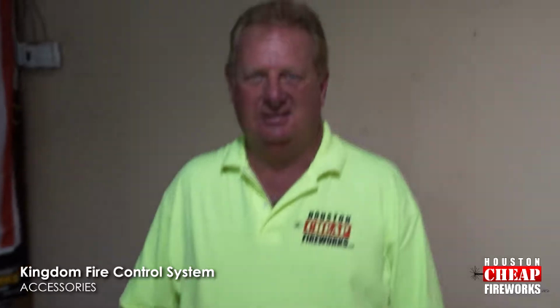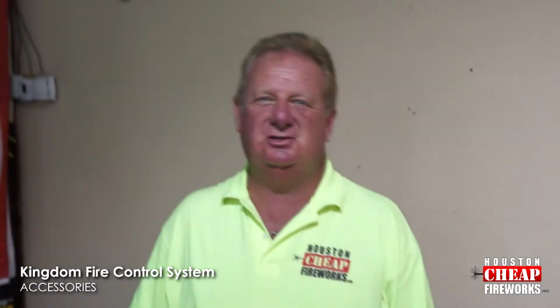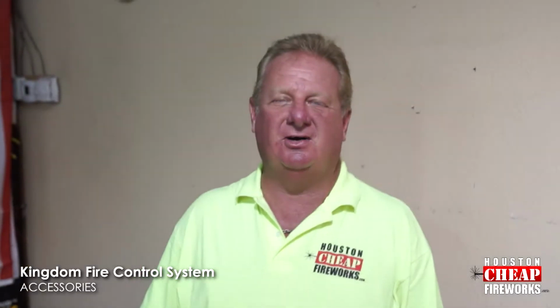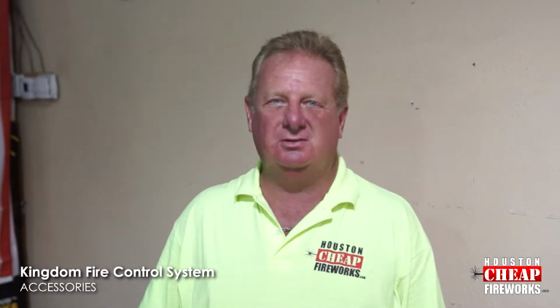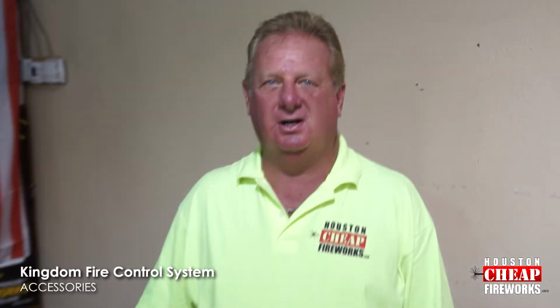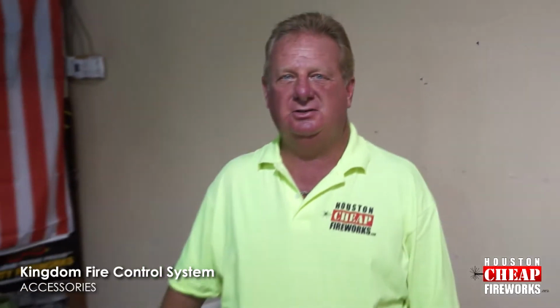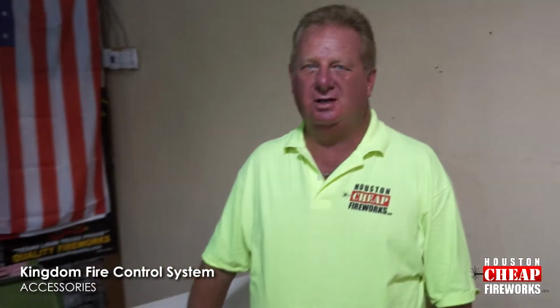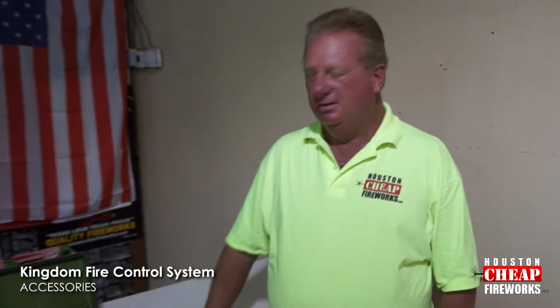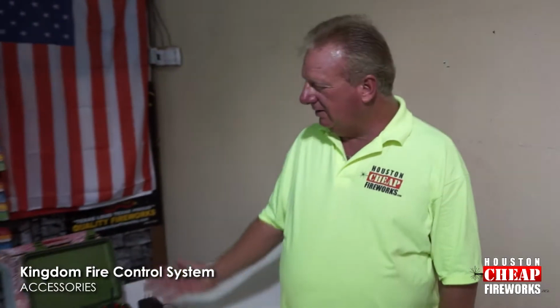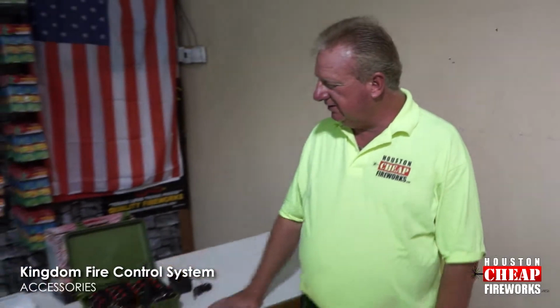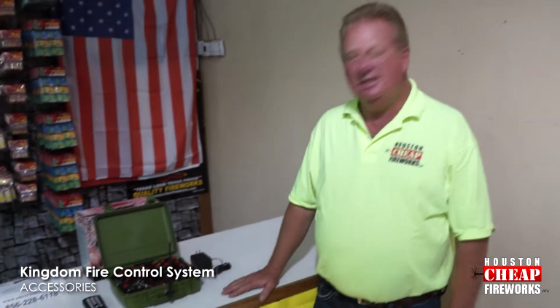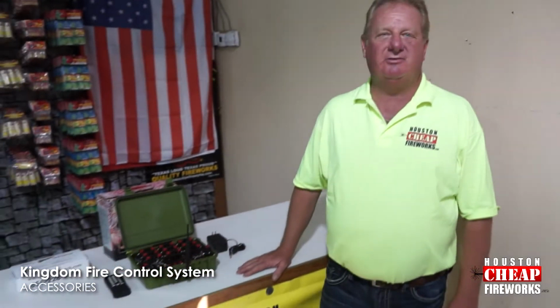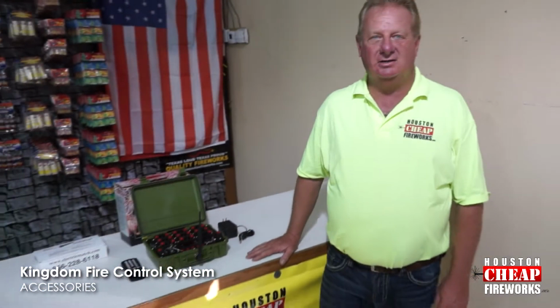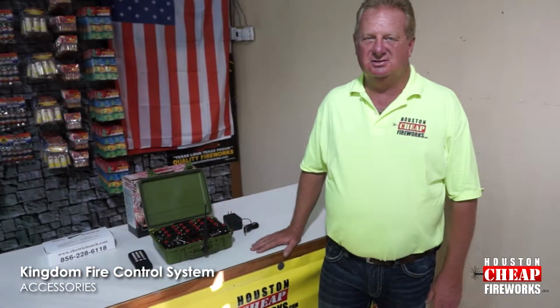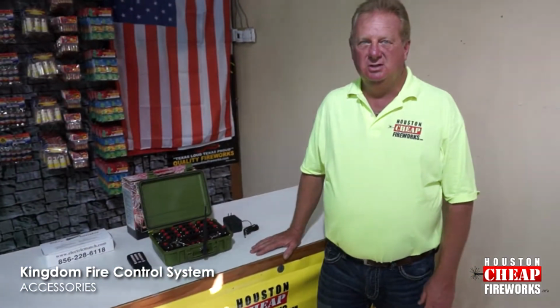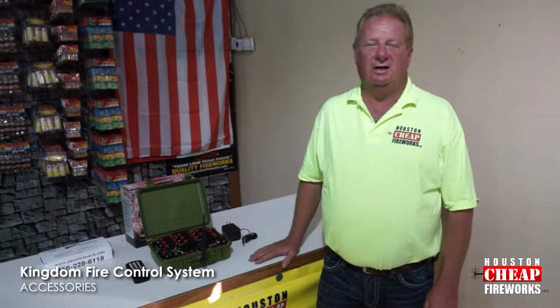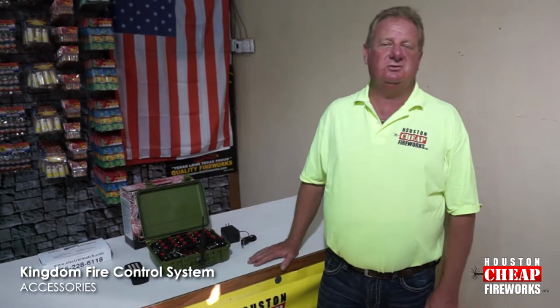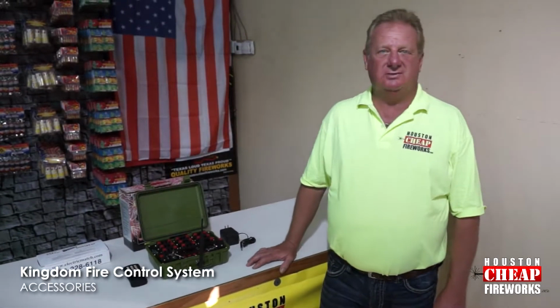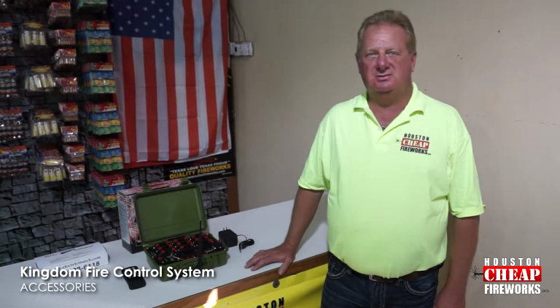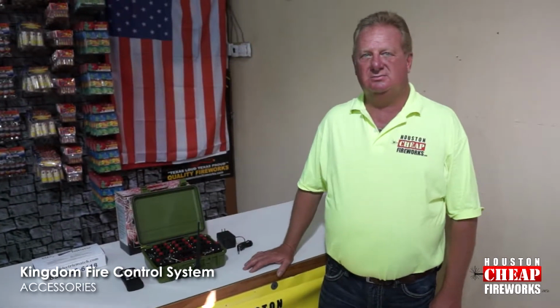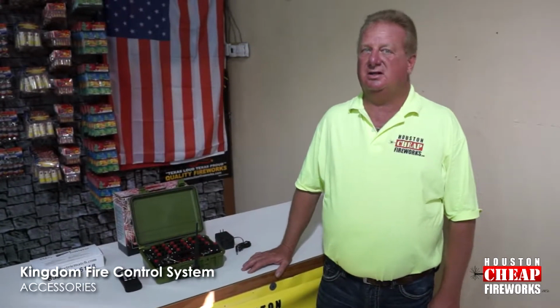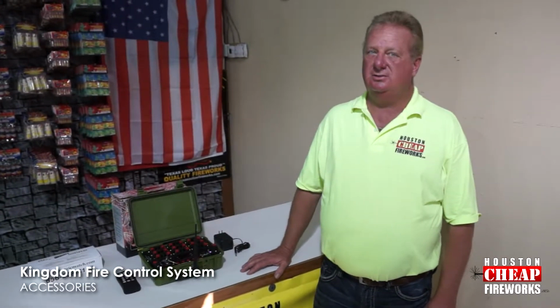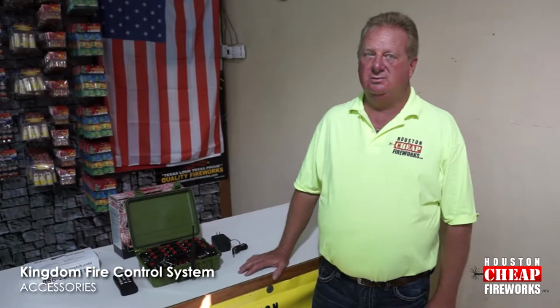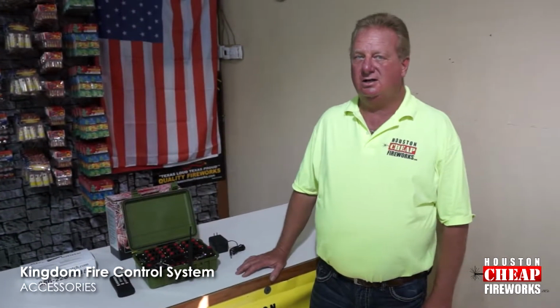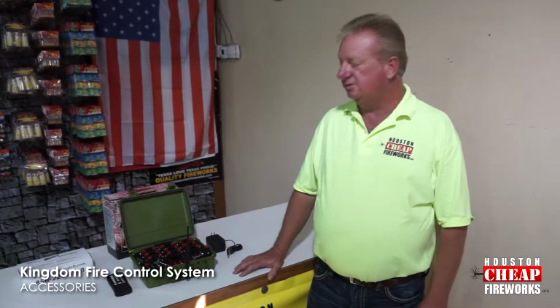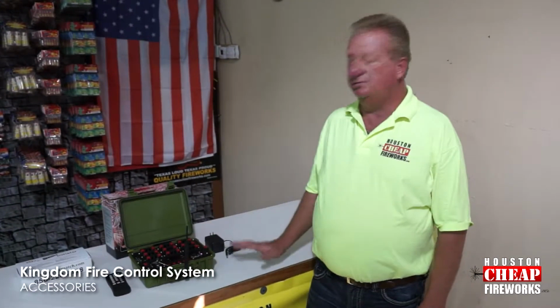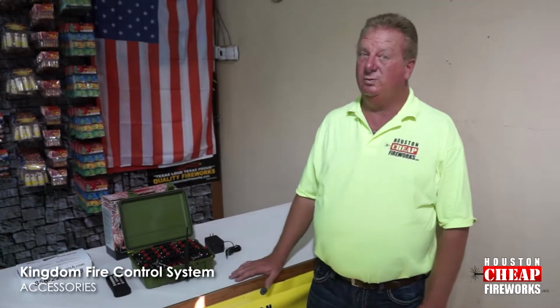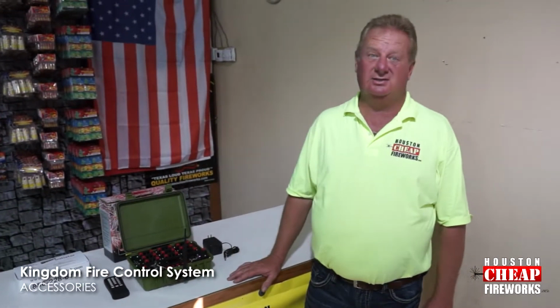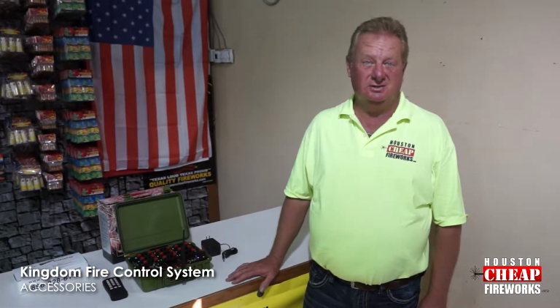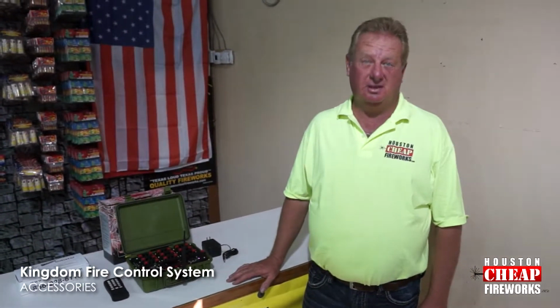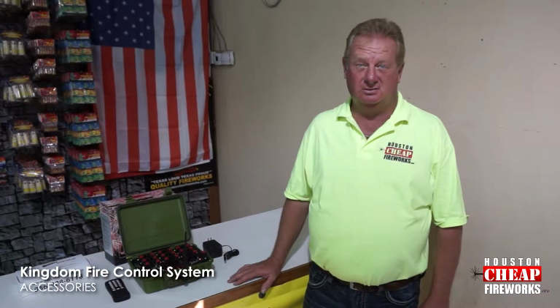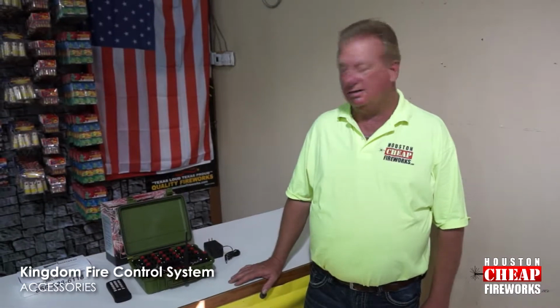Houston Chief Fireworks is proud to be representing the Kingdom firing system. We use some professional systems that cost $3,200. This one is going to be way less than that — just a couple hundred dollars.